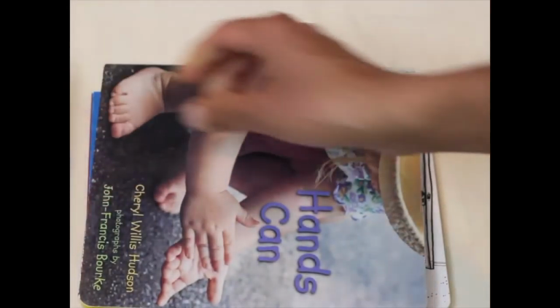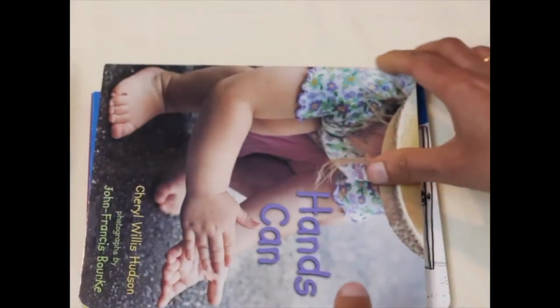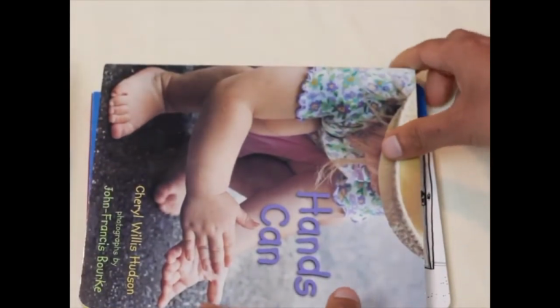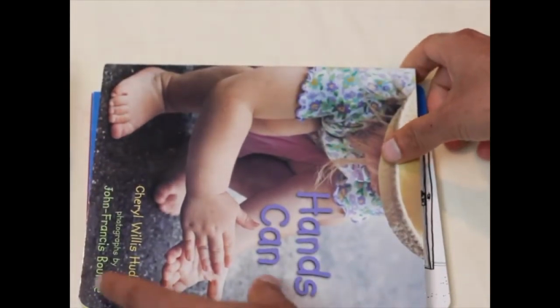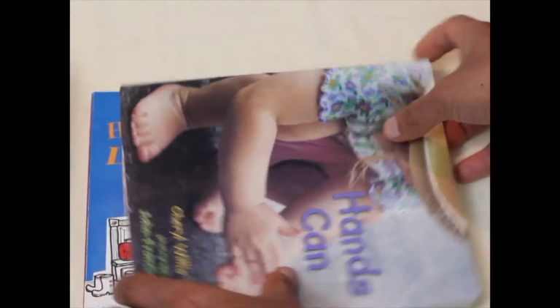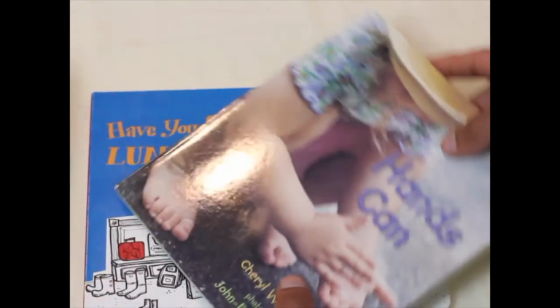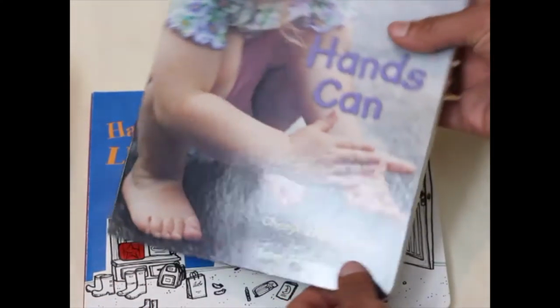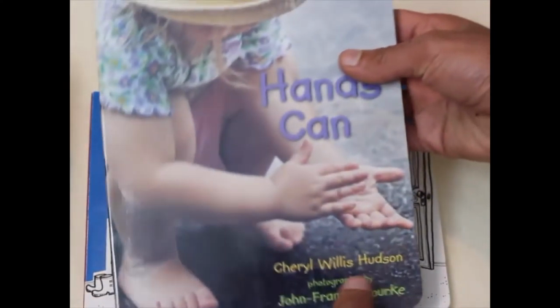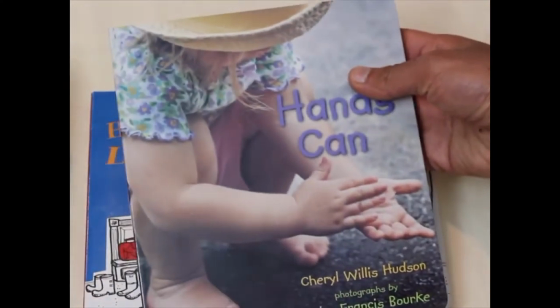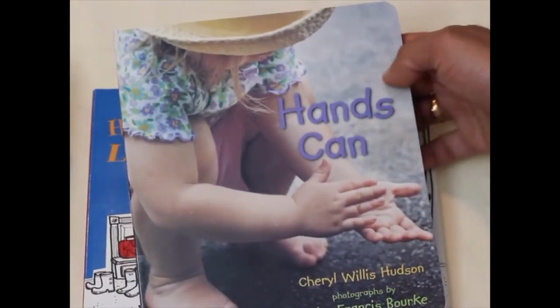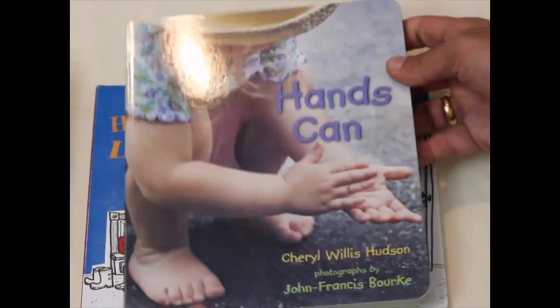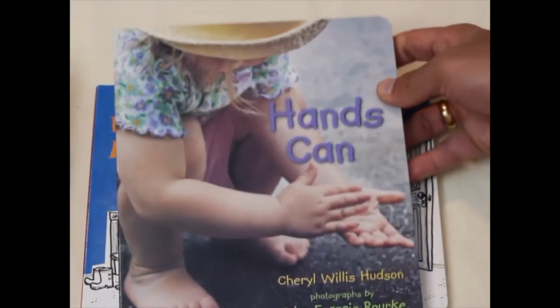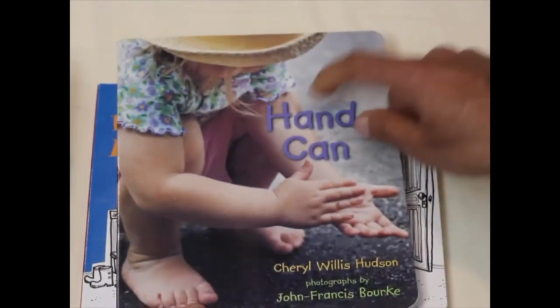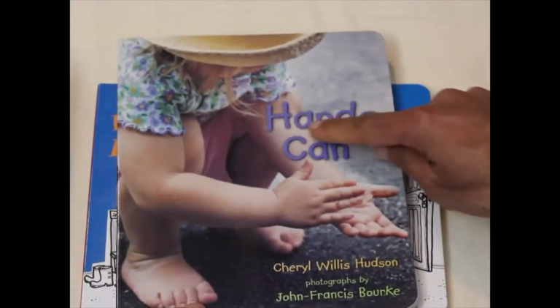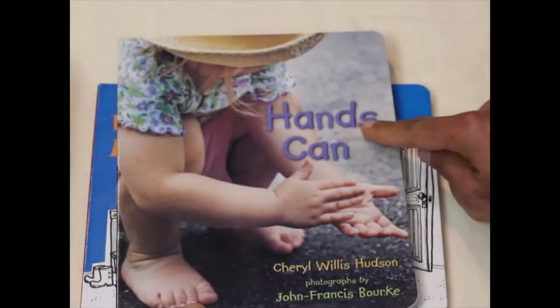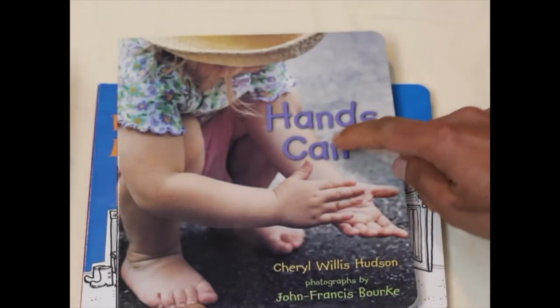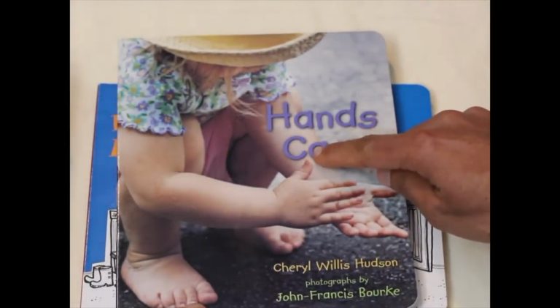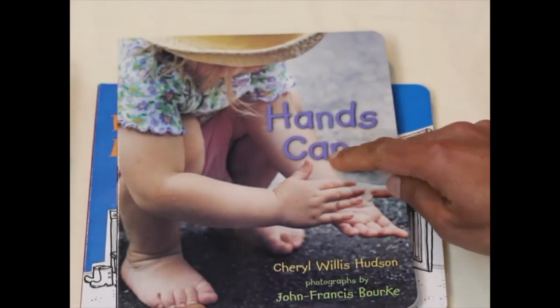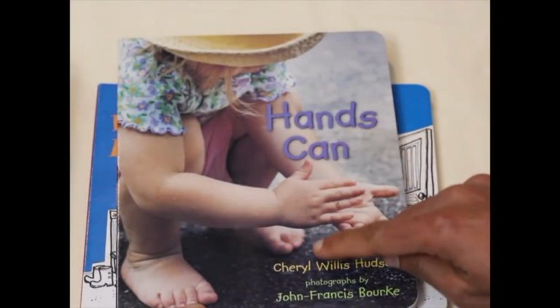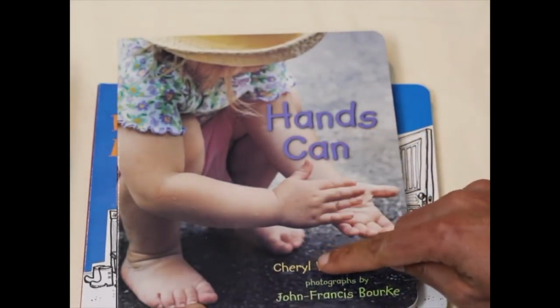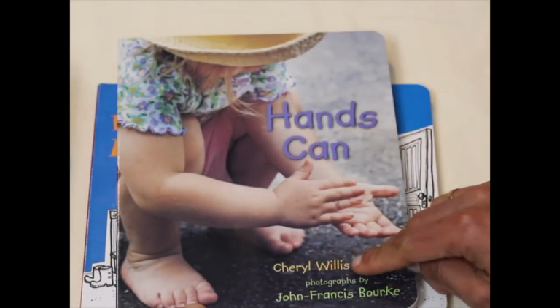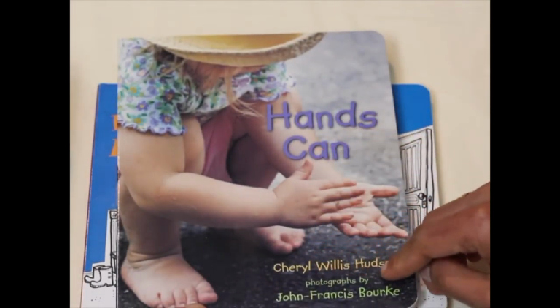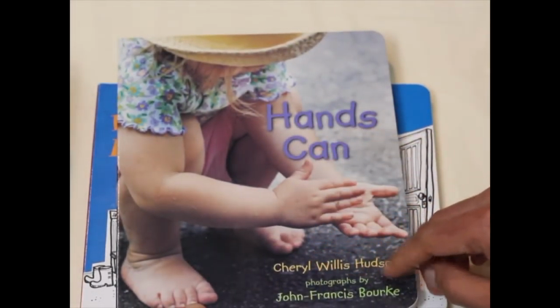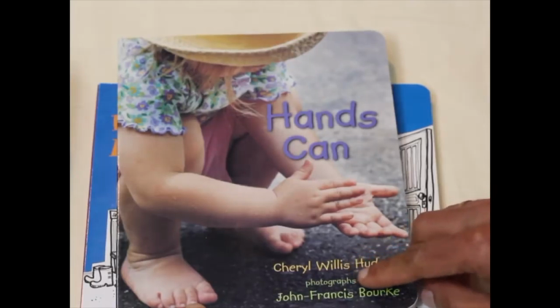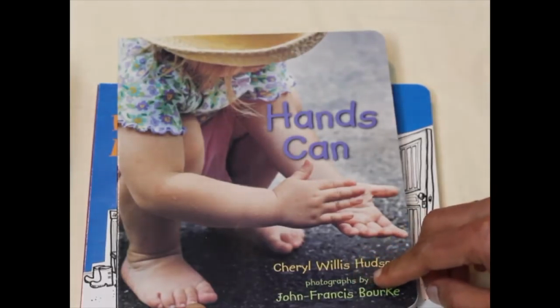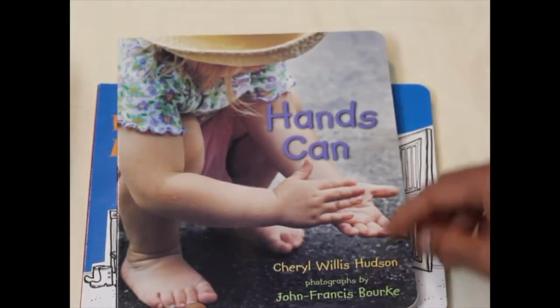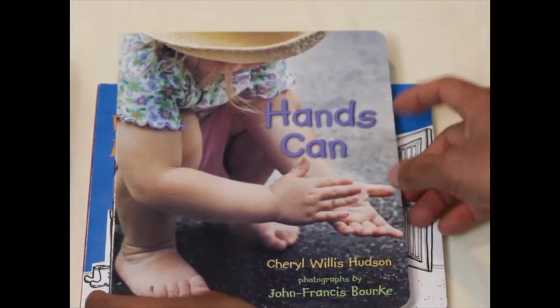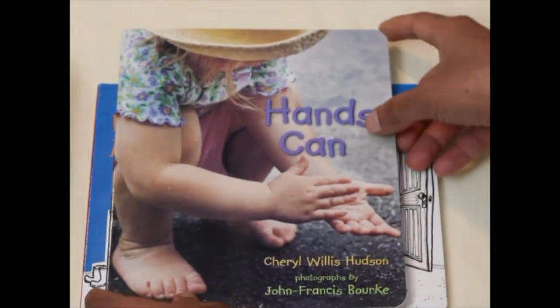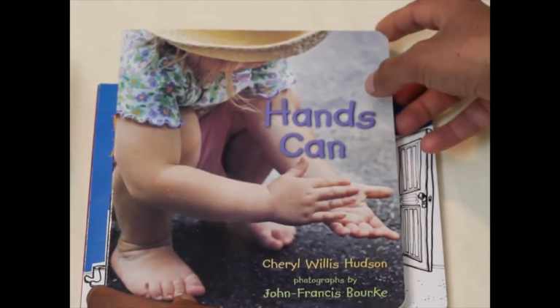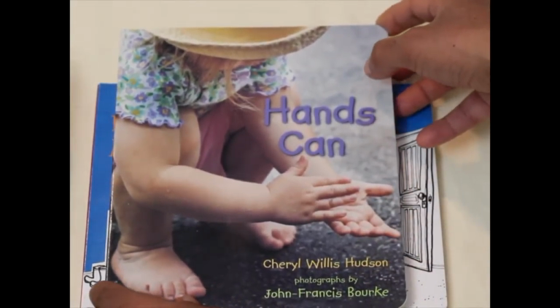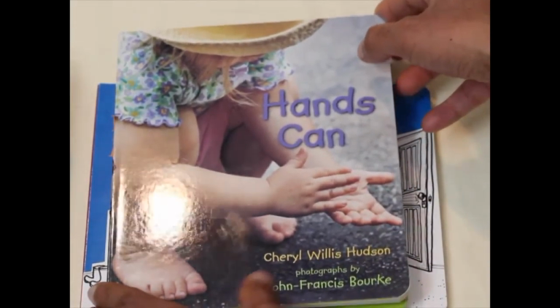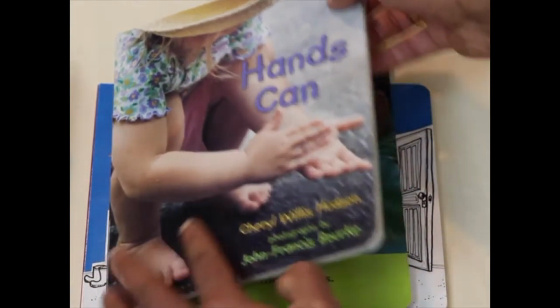At number four we have The Hand Scan by Cheryl Willis Hudson. This is a classic book for toddlers. It has rhyming text and beautiful real photos of what hands can do.